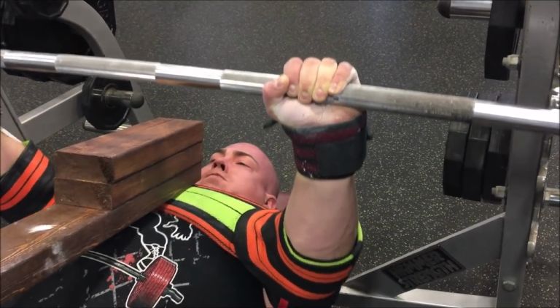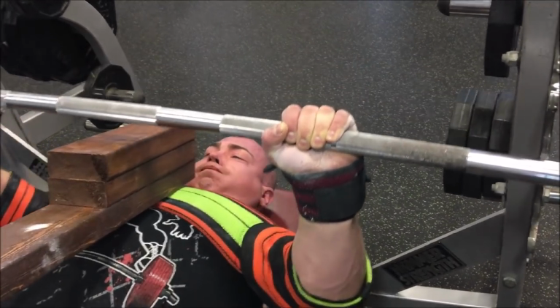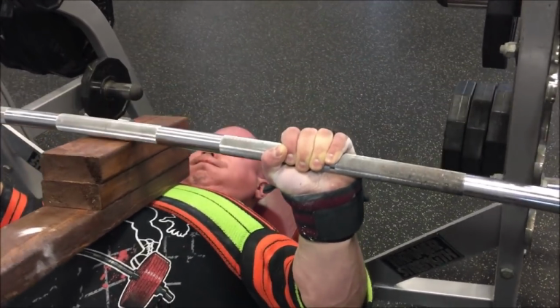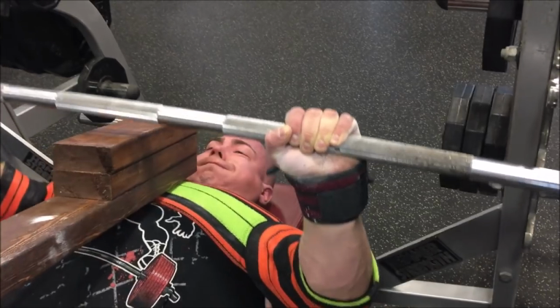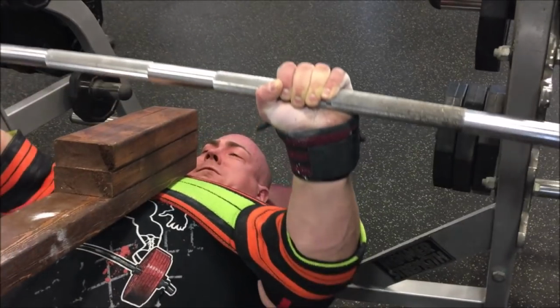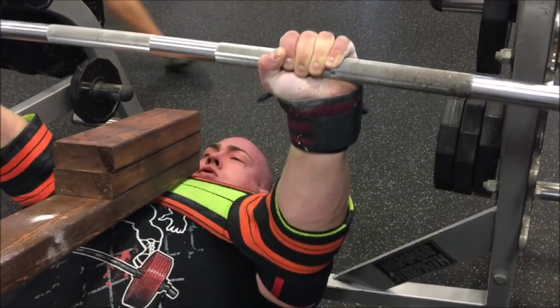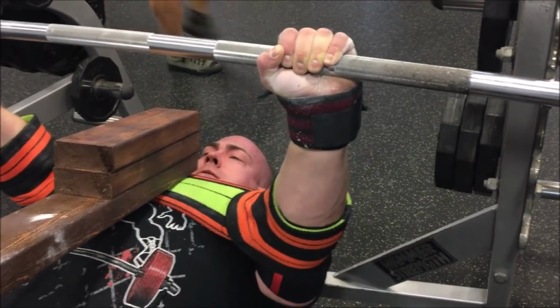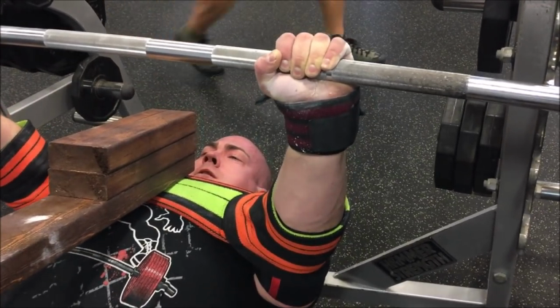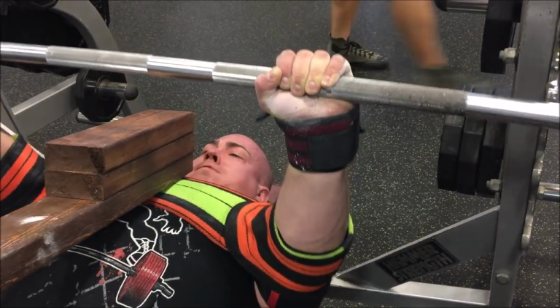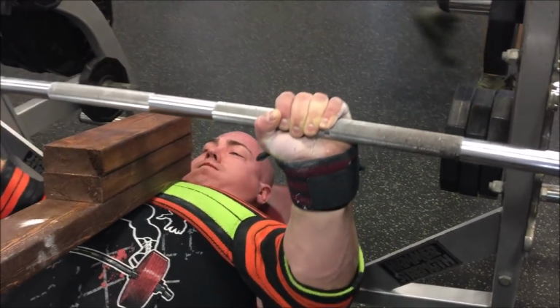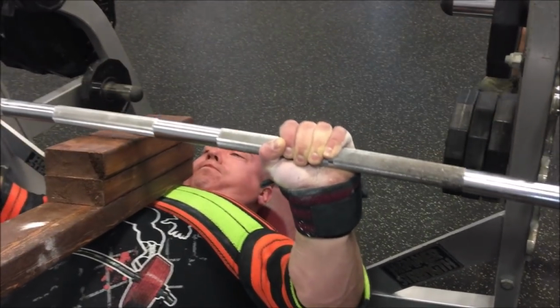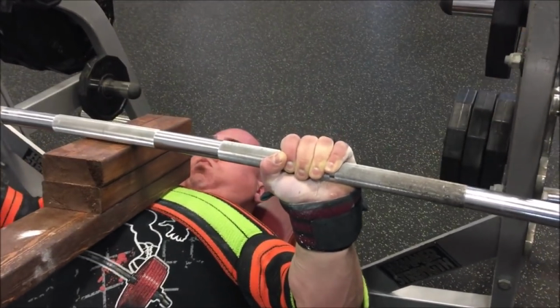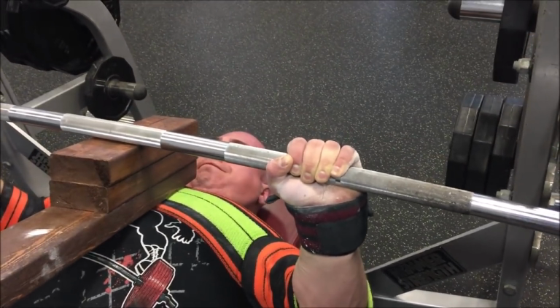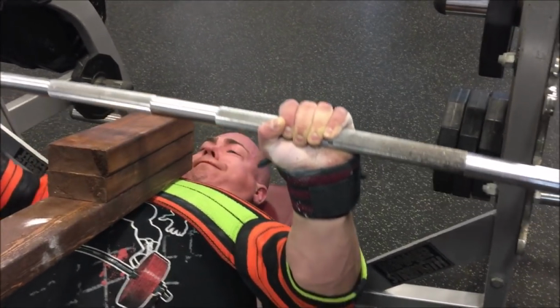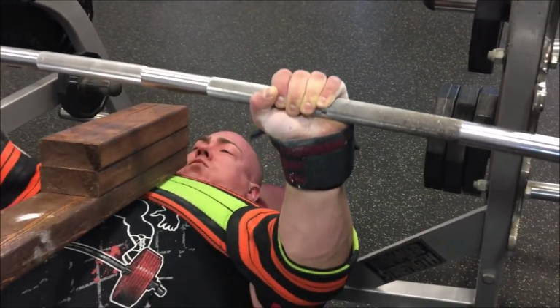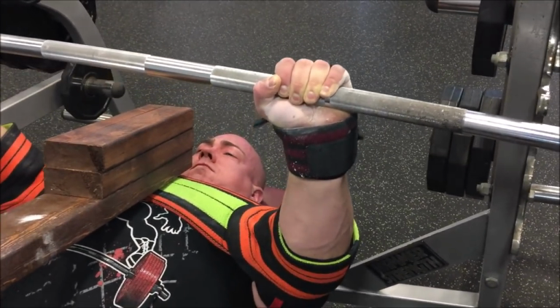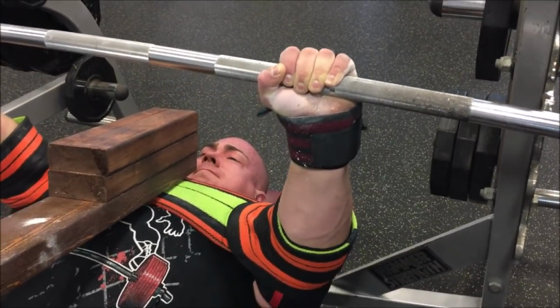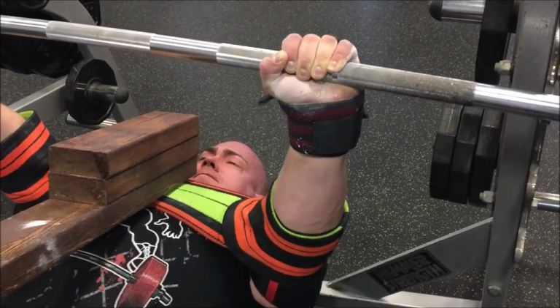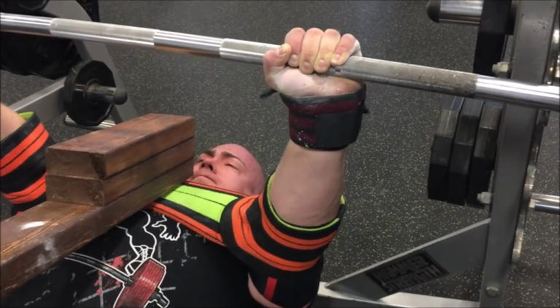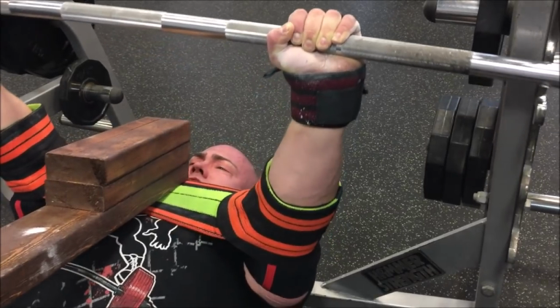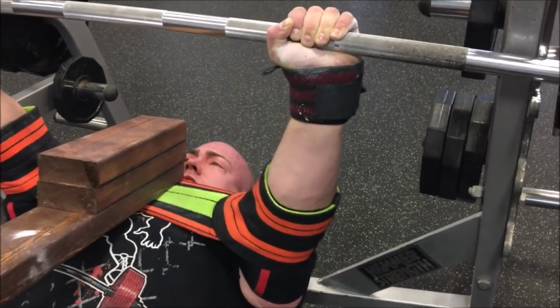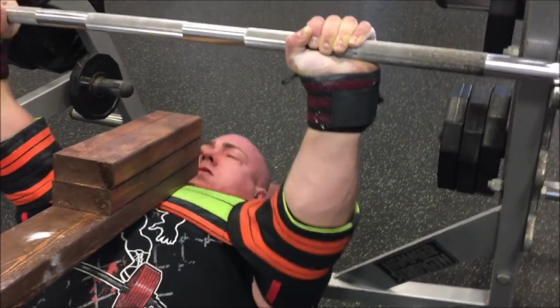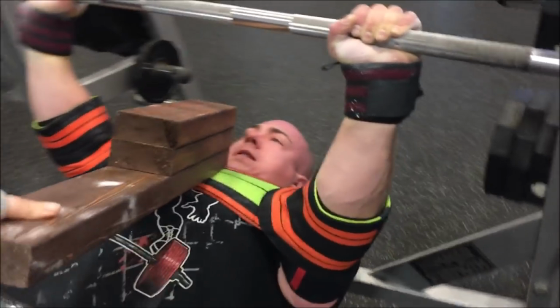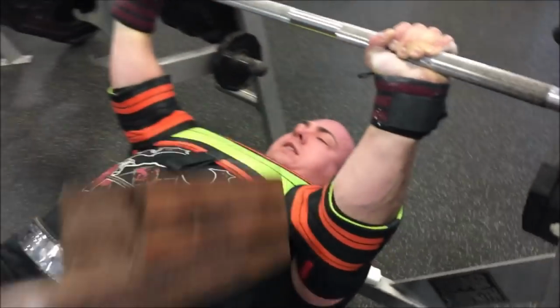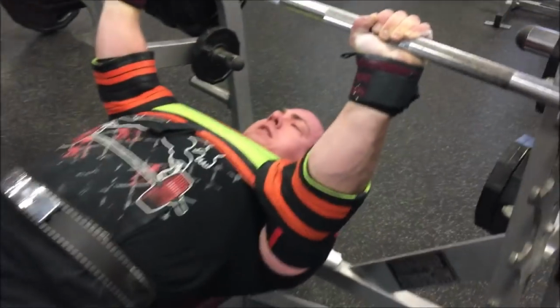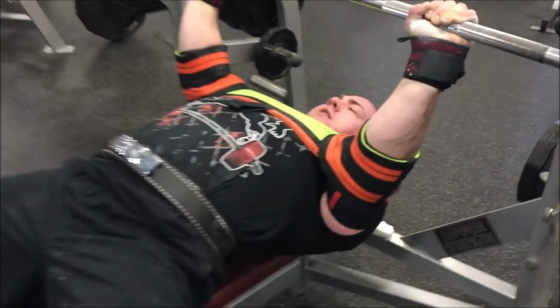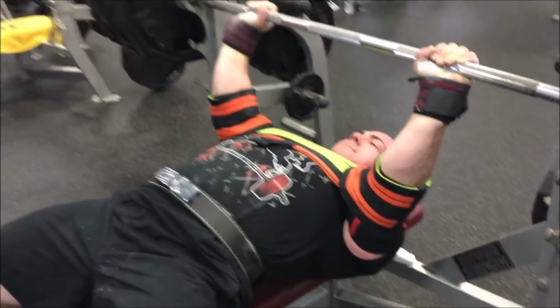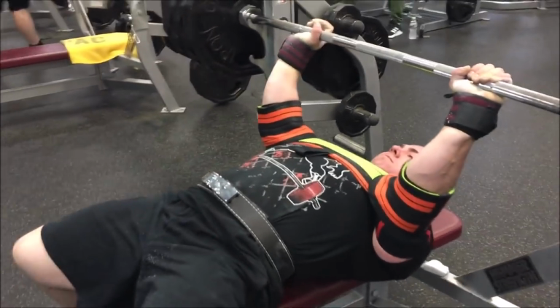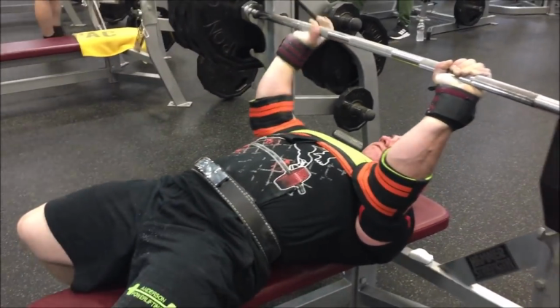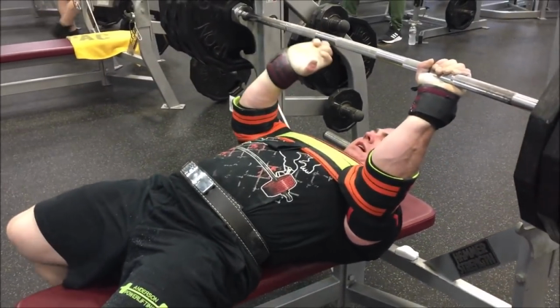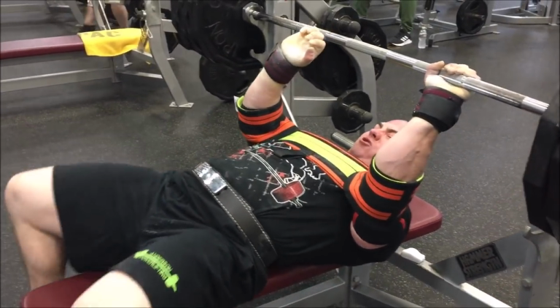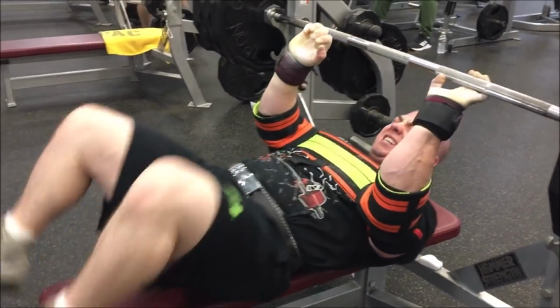All in all, really good workout. Finished with some accessories — didn't record those, put them on my Instagram stories — just some tricep extensions. I'm hurting, so job well done.